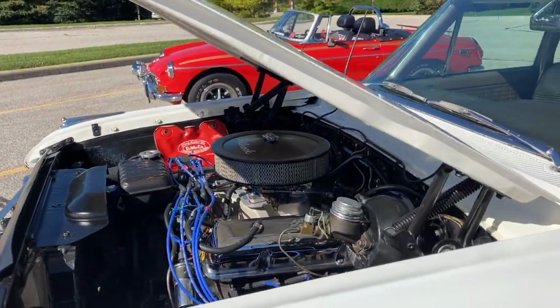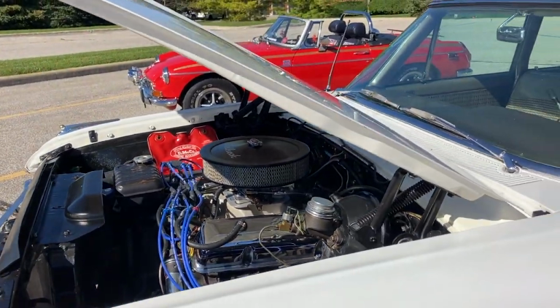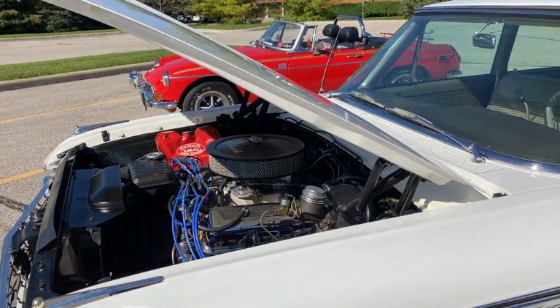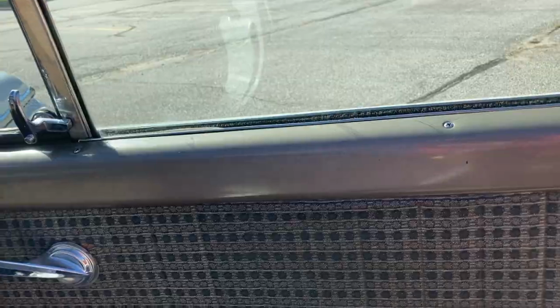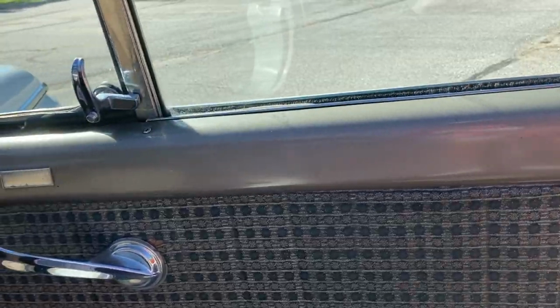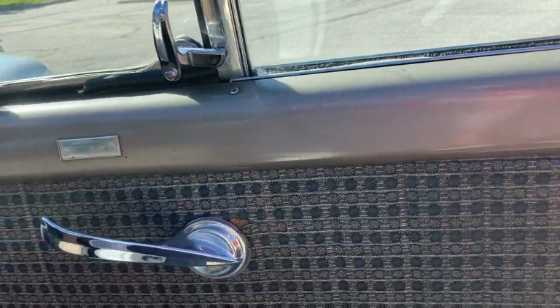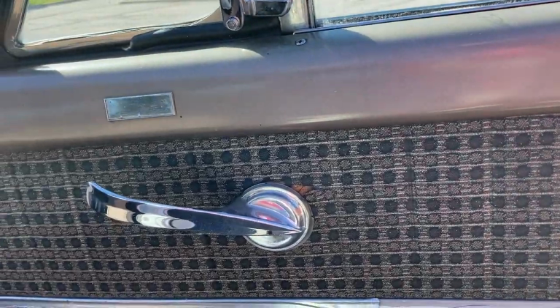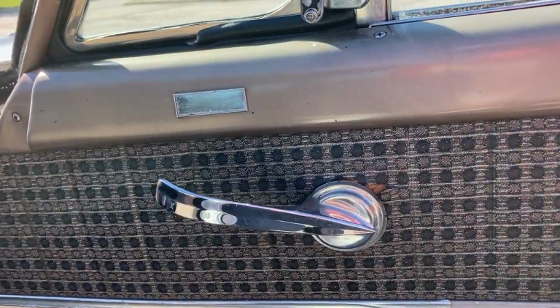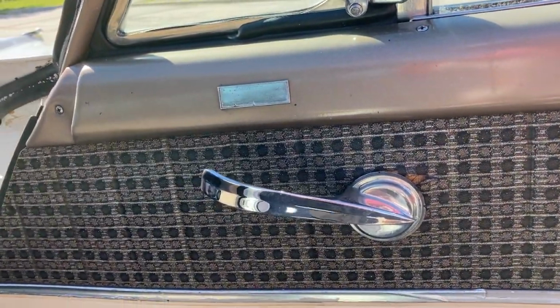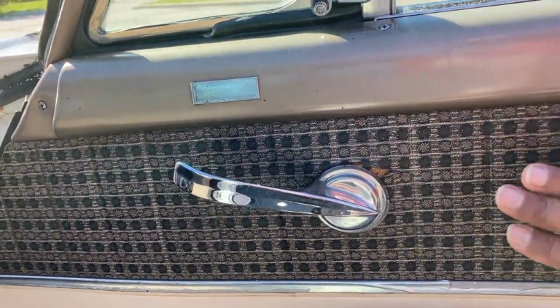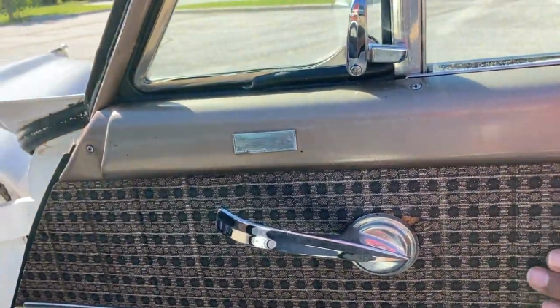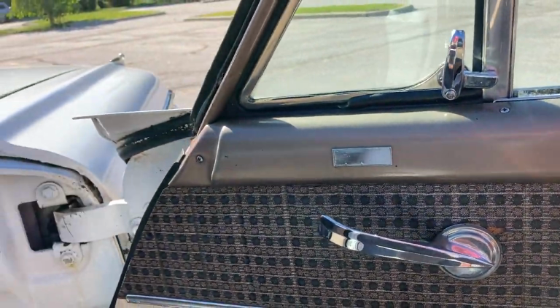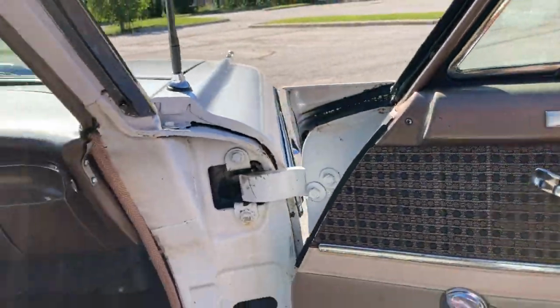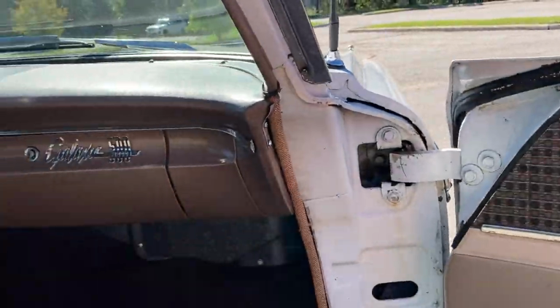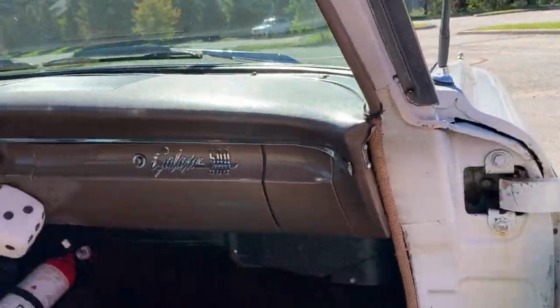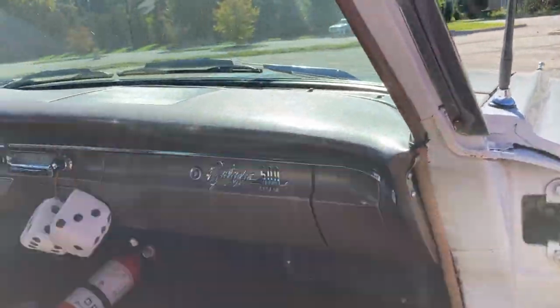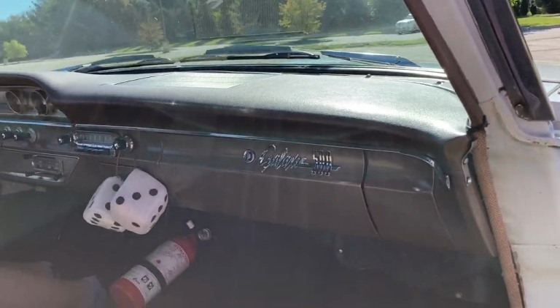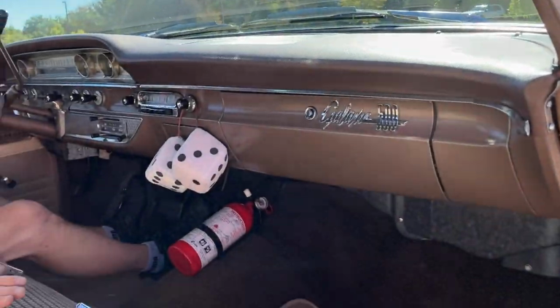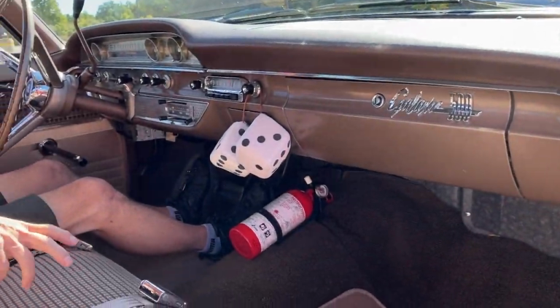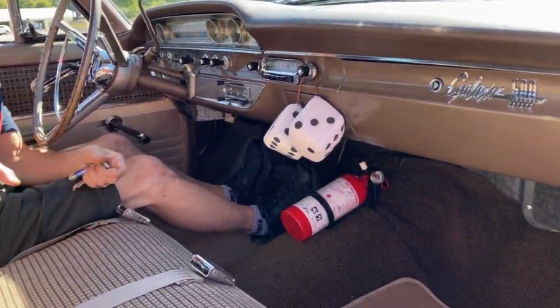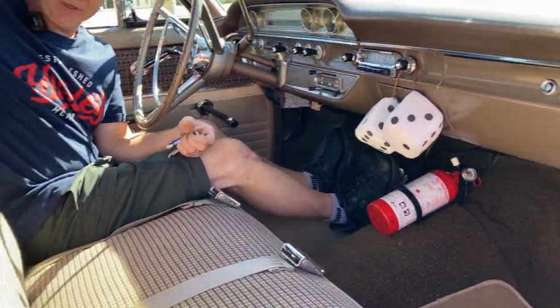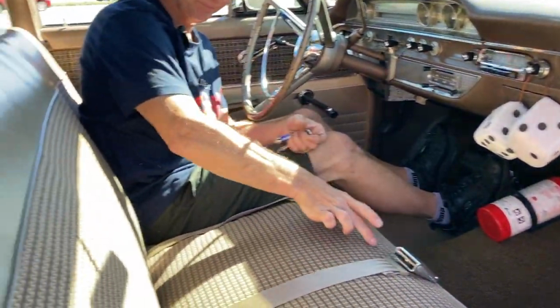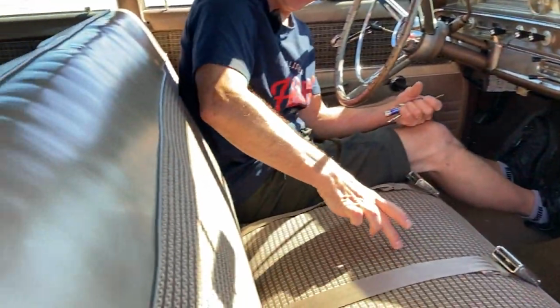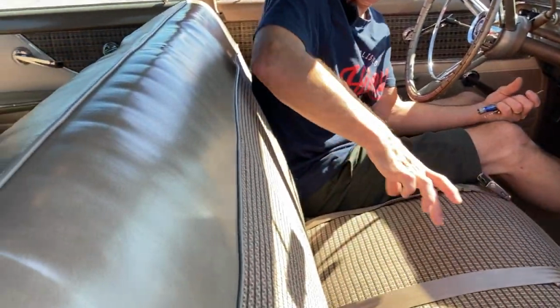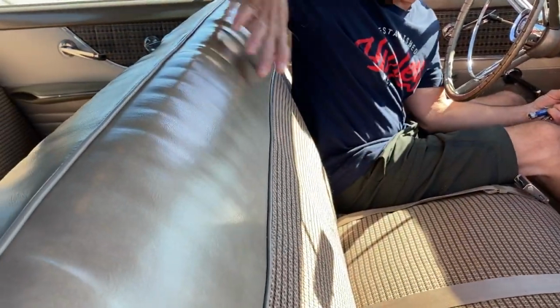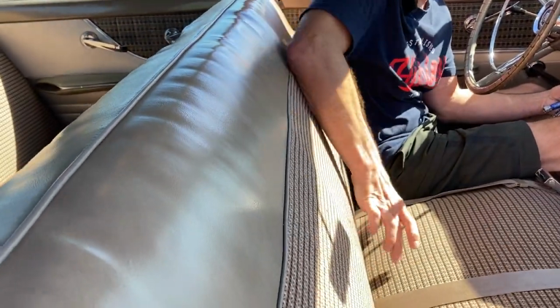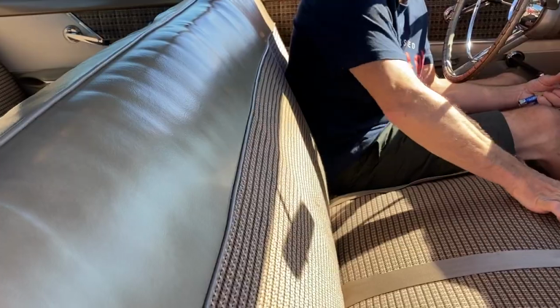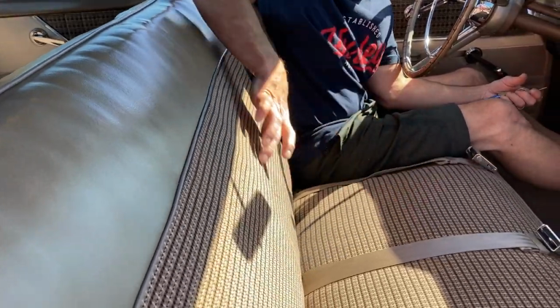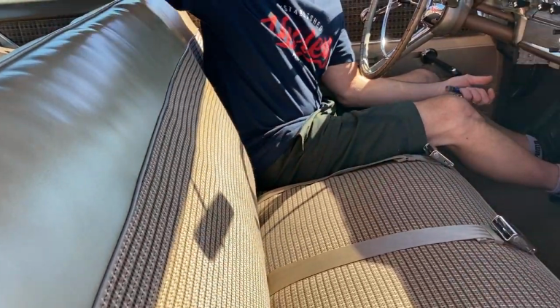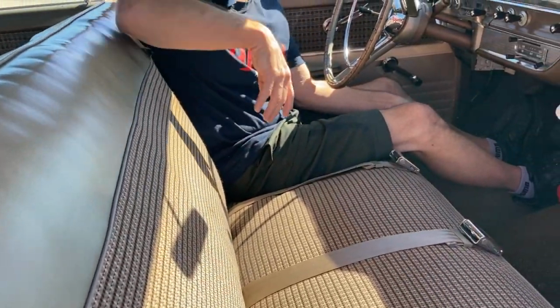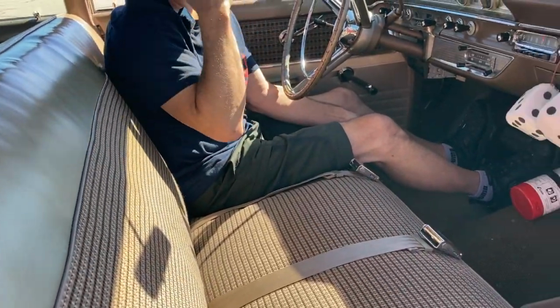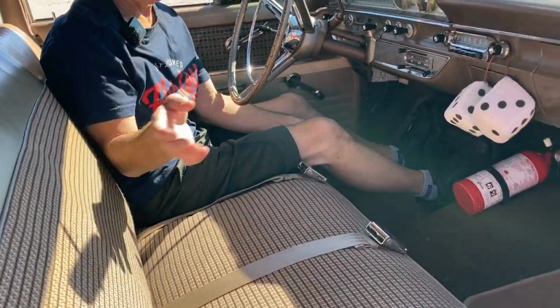Are those original door panels? I love it — a little rough but this coloring here. And the seat — this is close to the original. I think the original had more like a vinyl piece in the middle, but these are pretty close and it kind of matches the door panel.